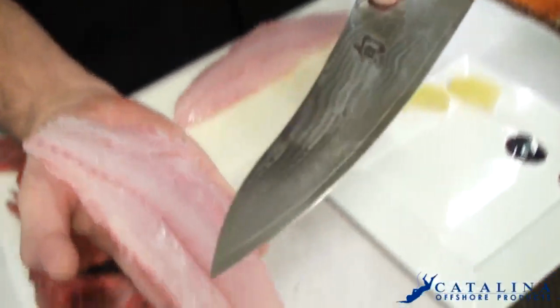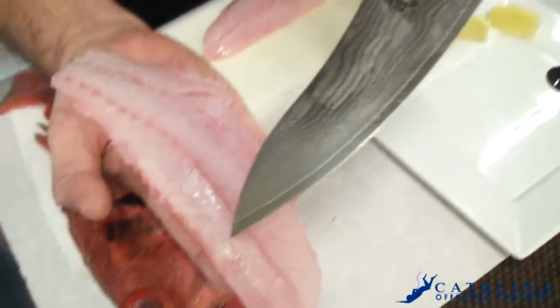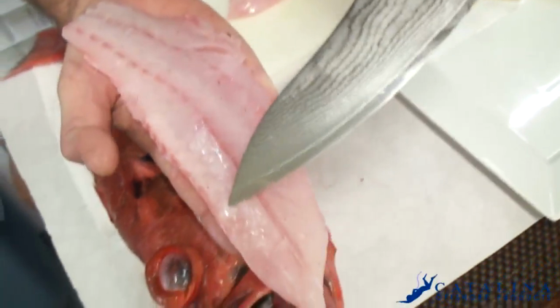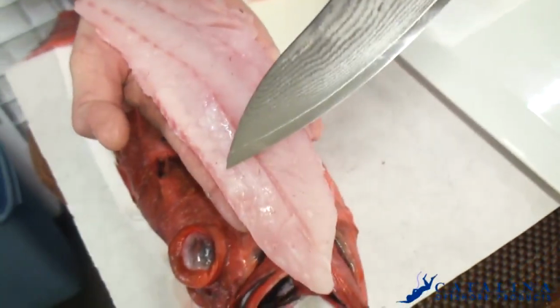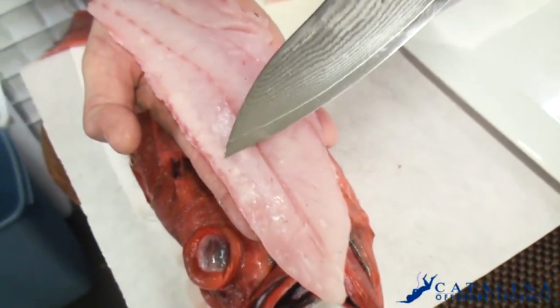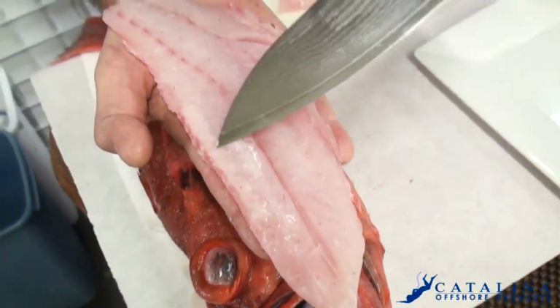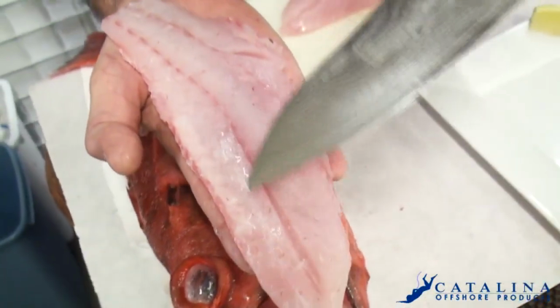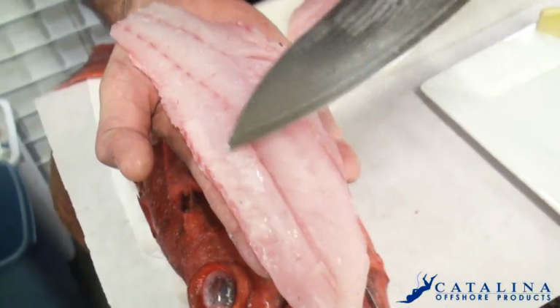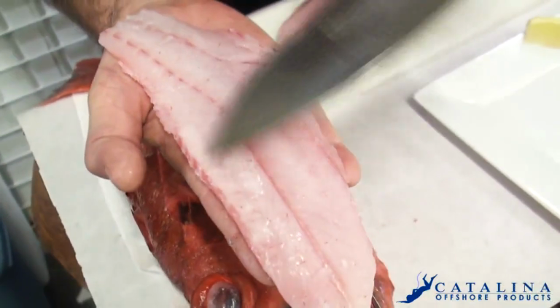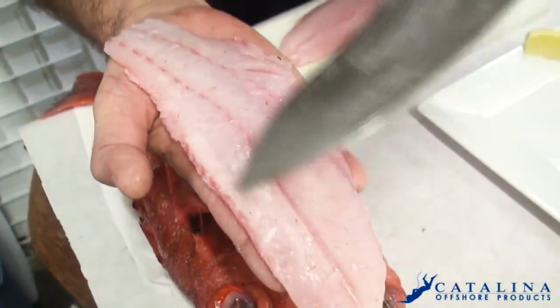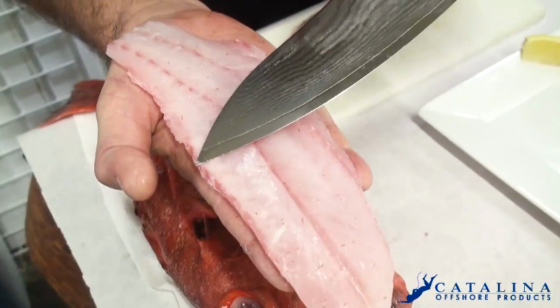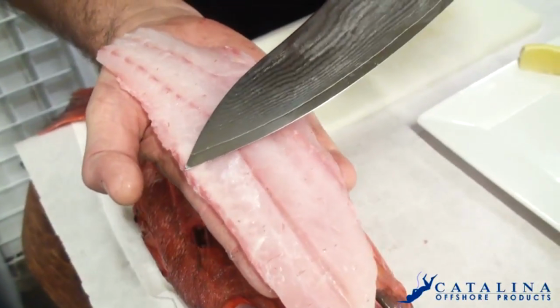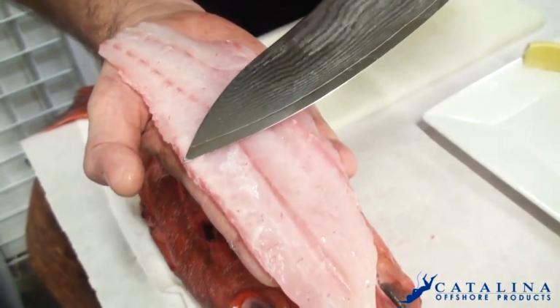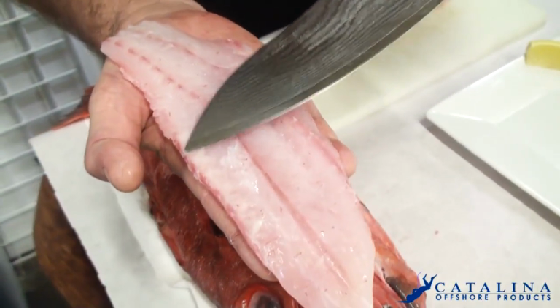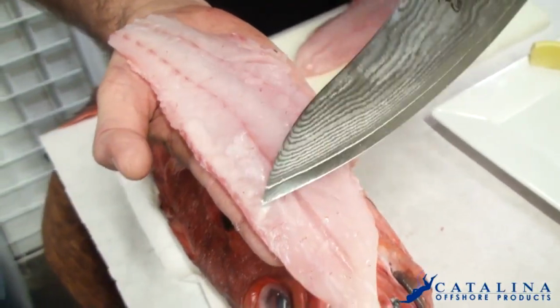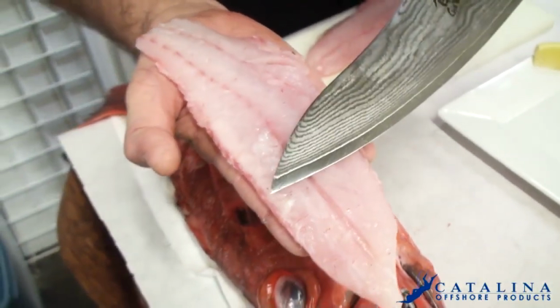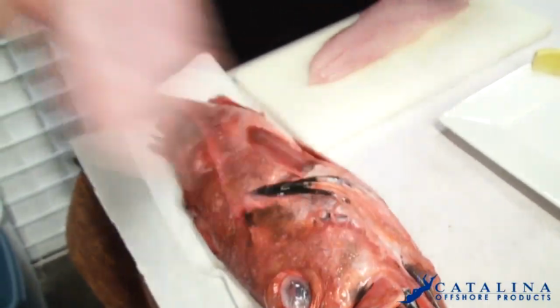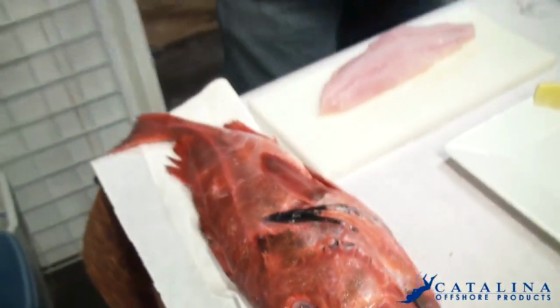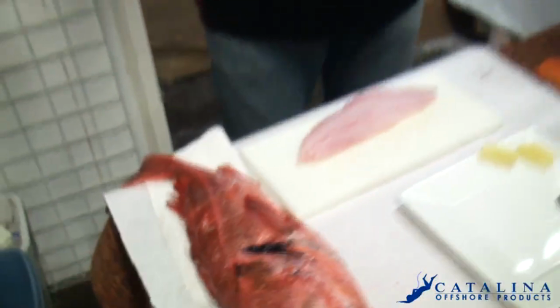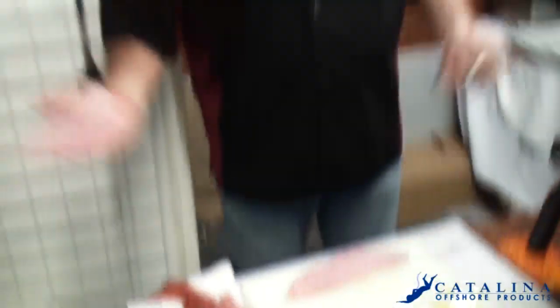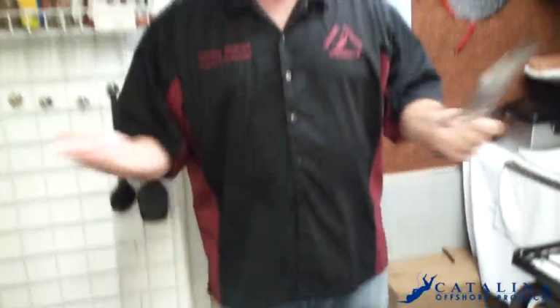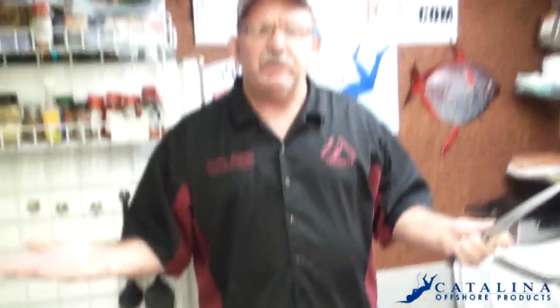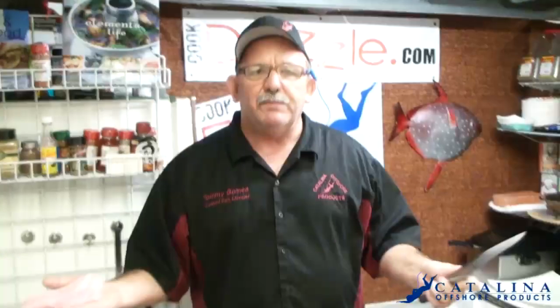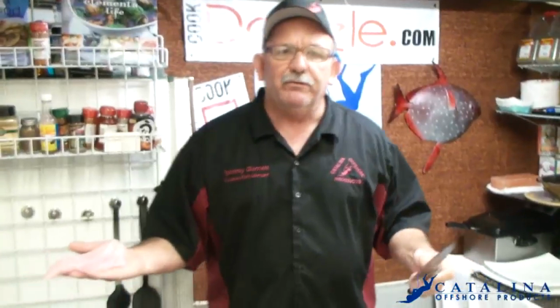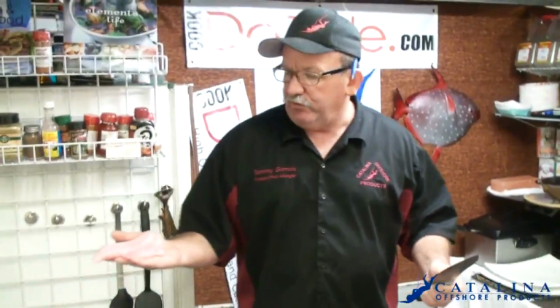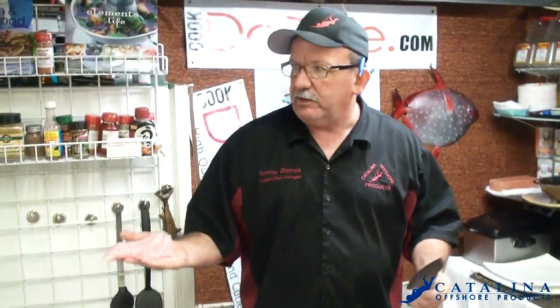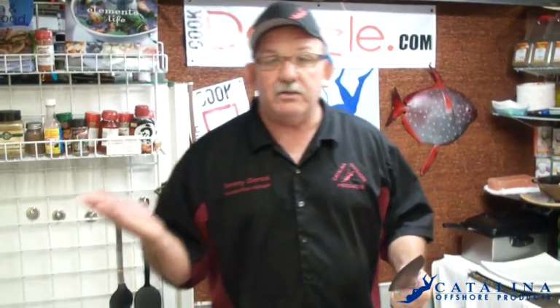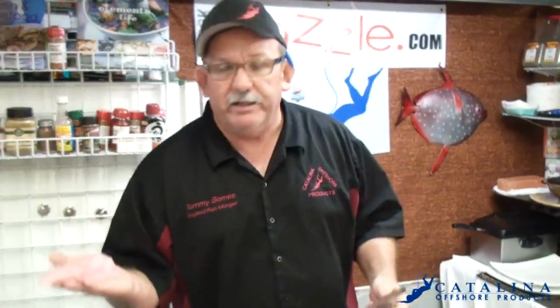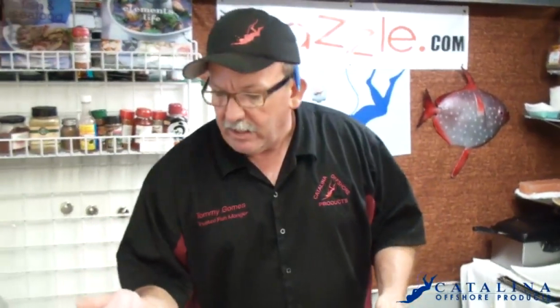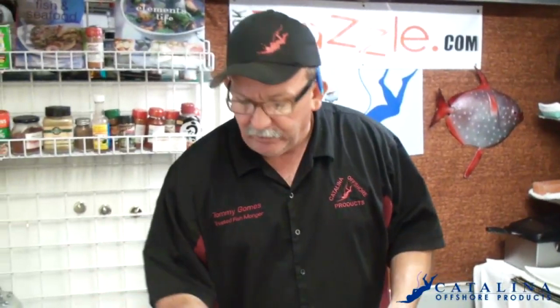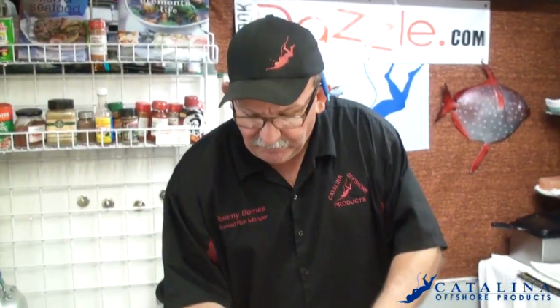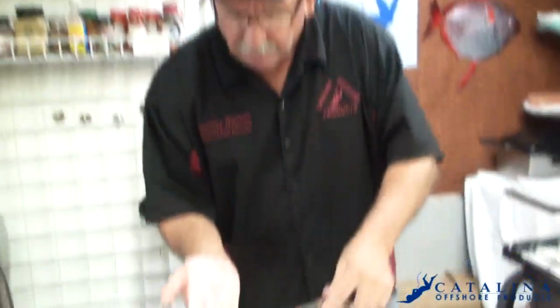Right in here you see that fat content — that white stuff — this is absolutely perfect. So what we're gonna do is Jeffrey's gonna put this on special for sushi, because that's what it is.